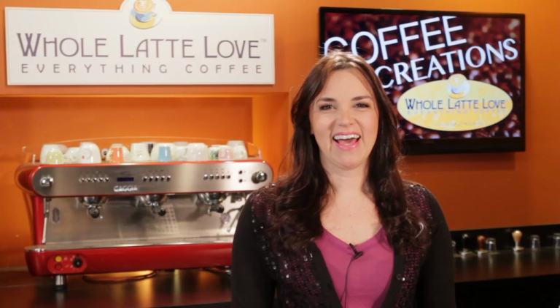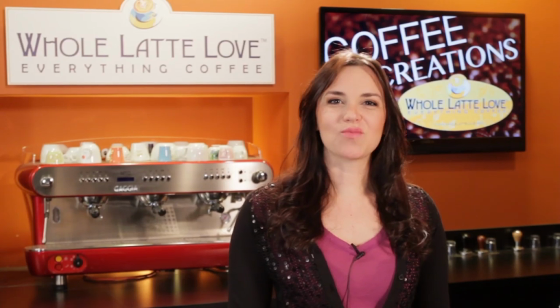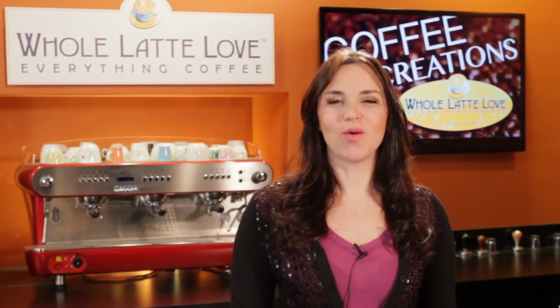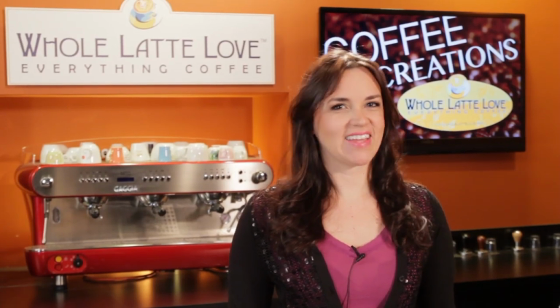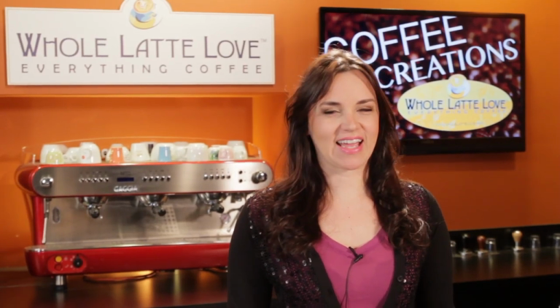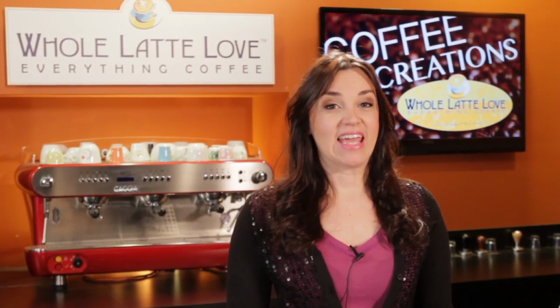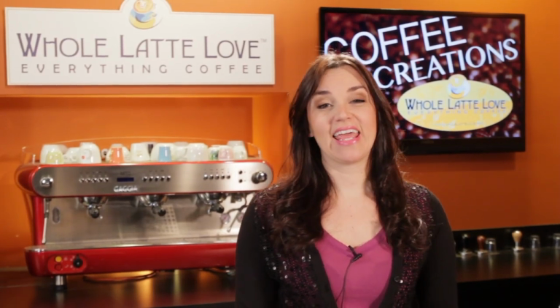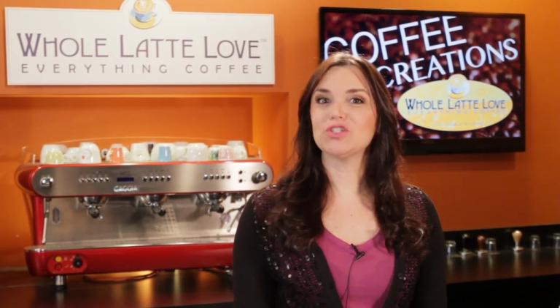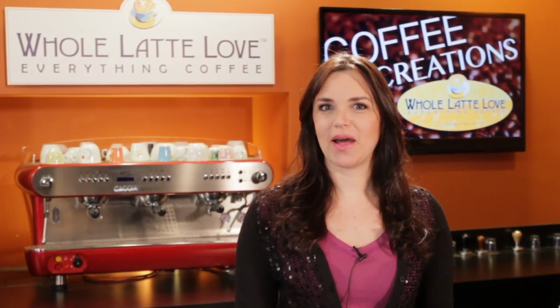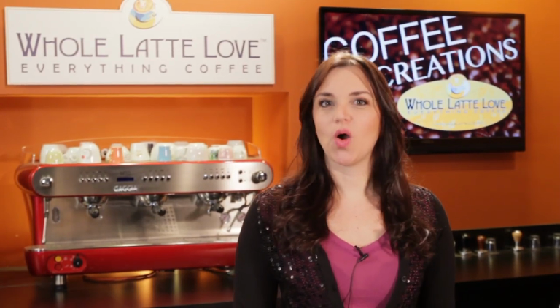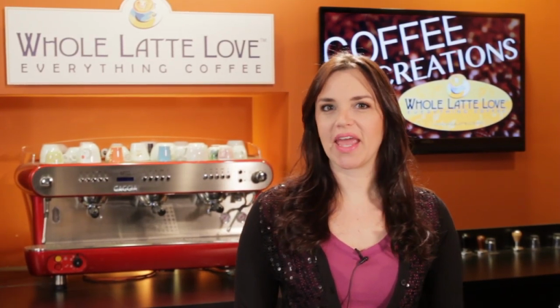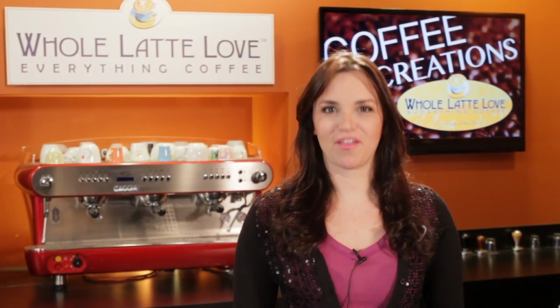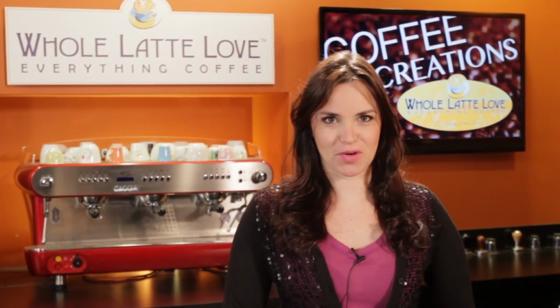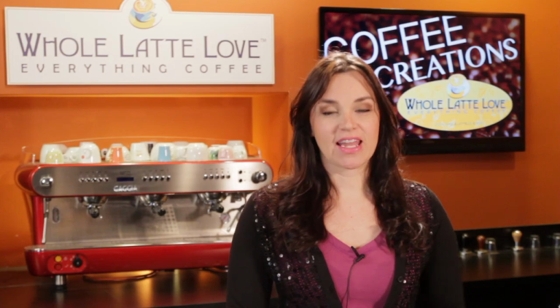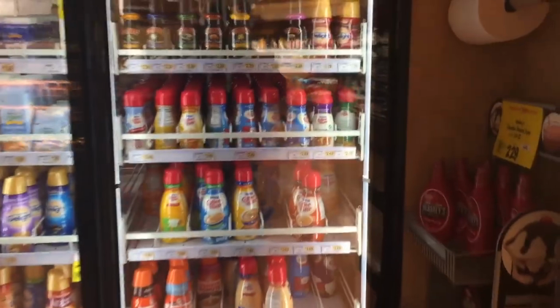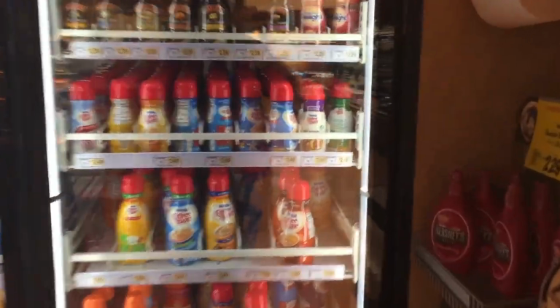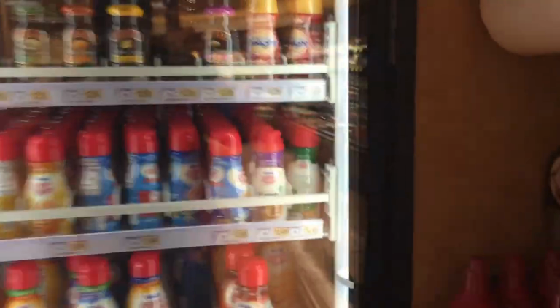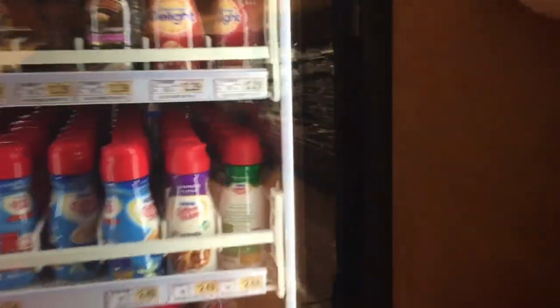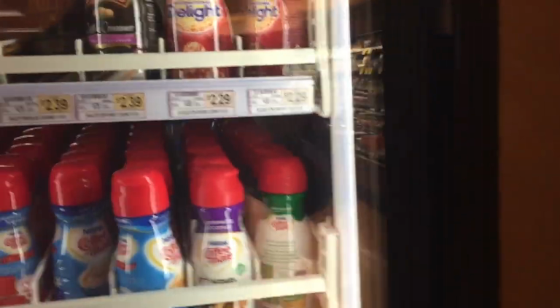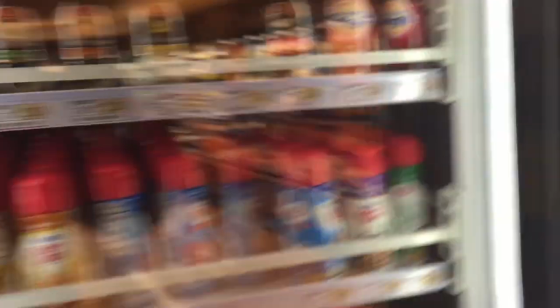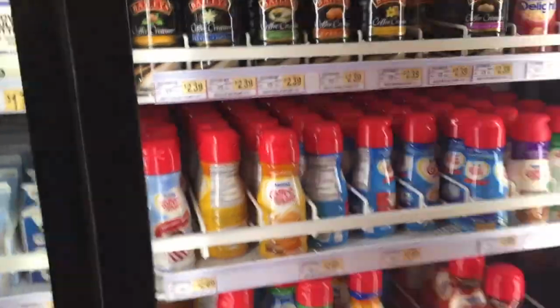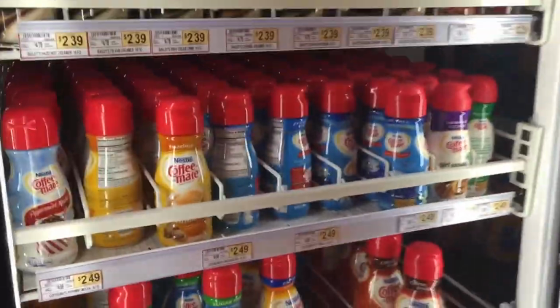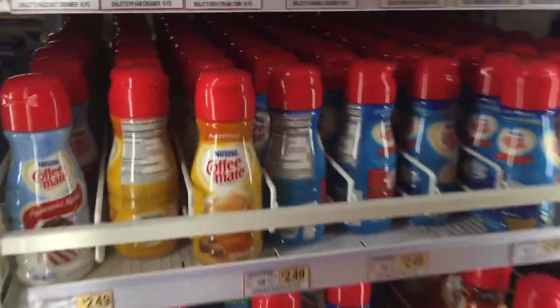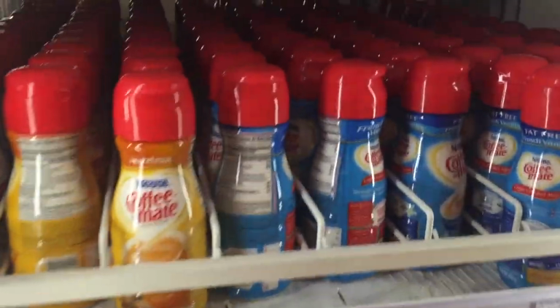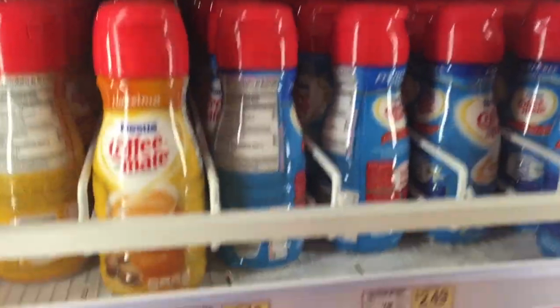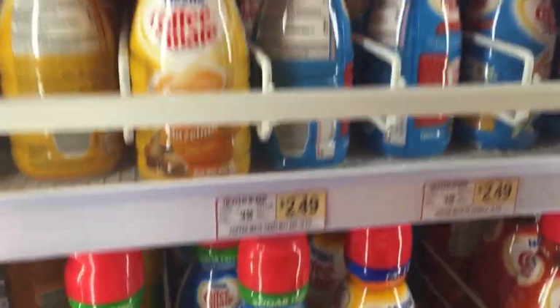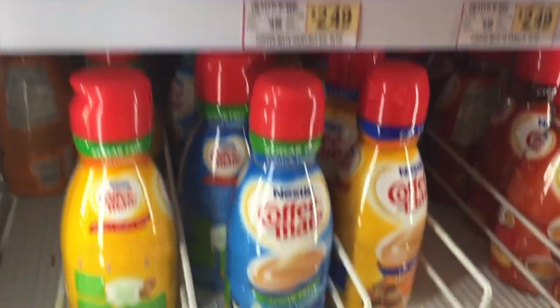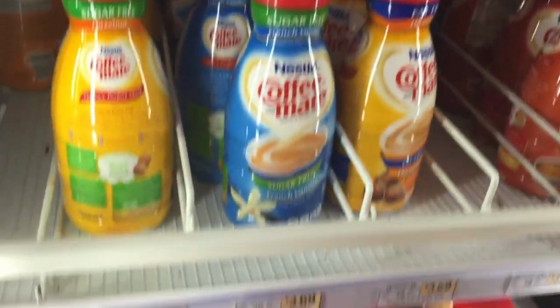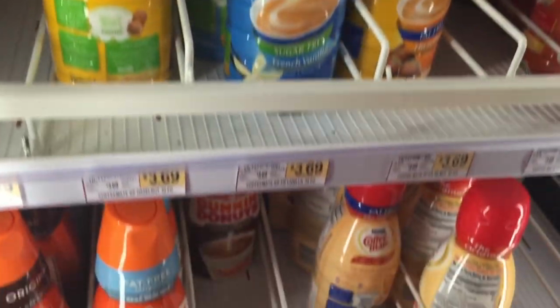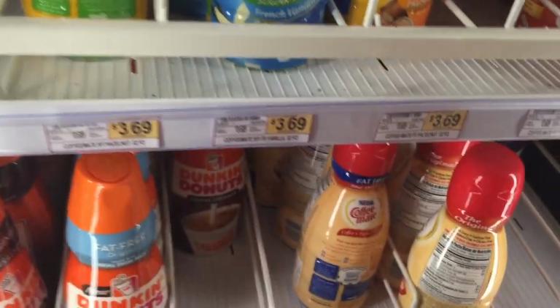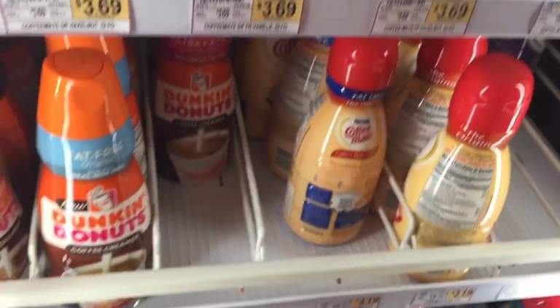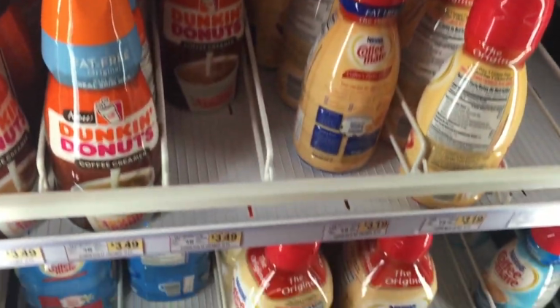Hi, I'm Morgan from WholeLatteLove.com and today I'm going to be showing you how to make homemade coffee creamer. This is a great way to save you money, but also can really save you when you run out of your coffee creamer and then realize you might have all of these ingredients right in your kitchen.